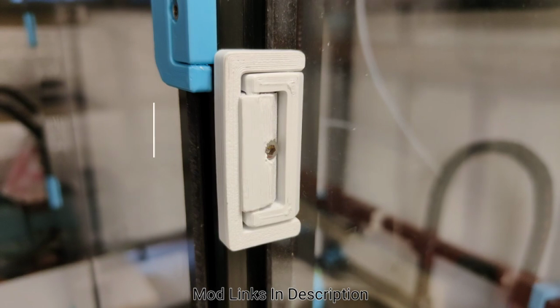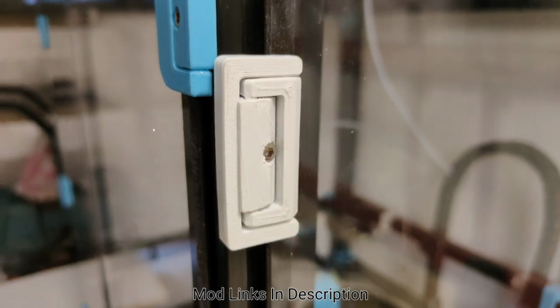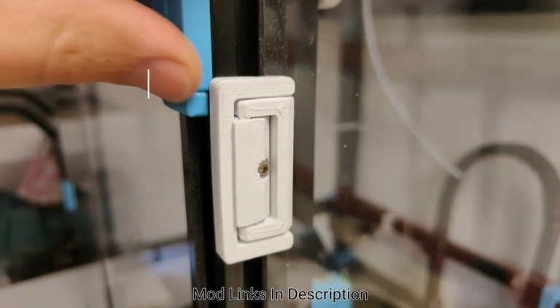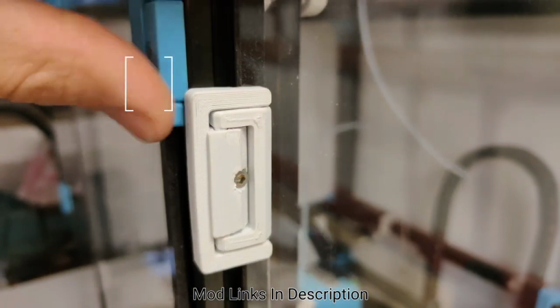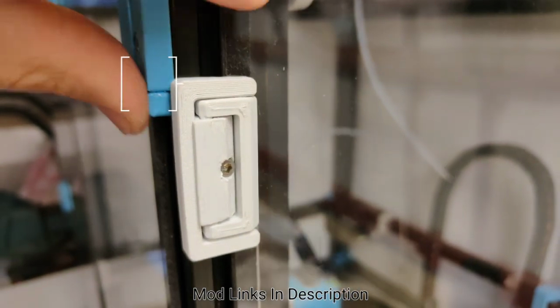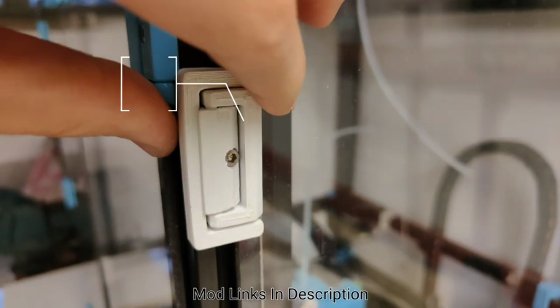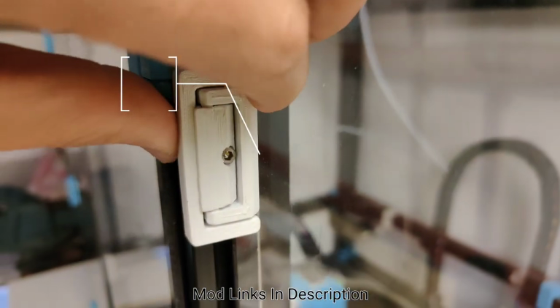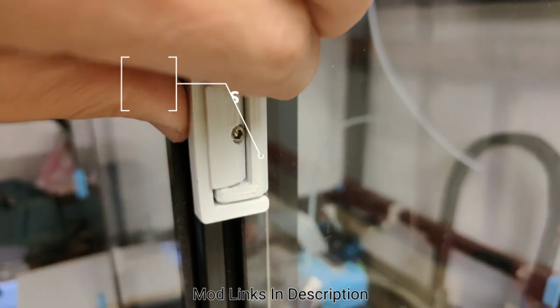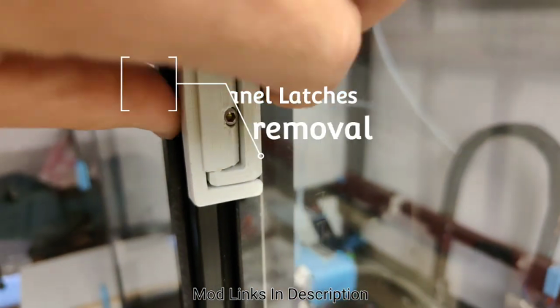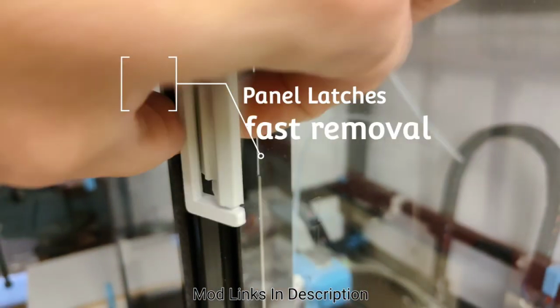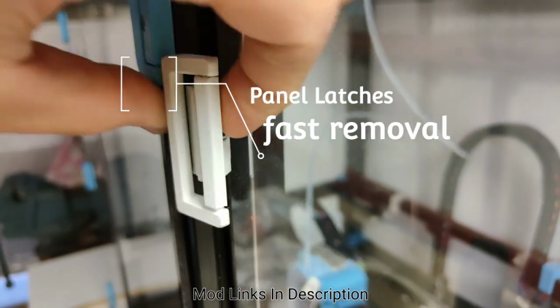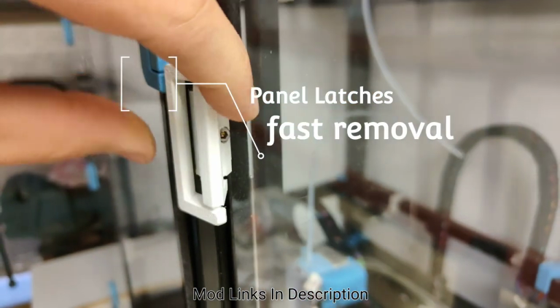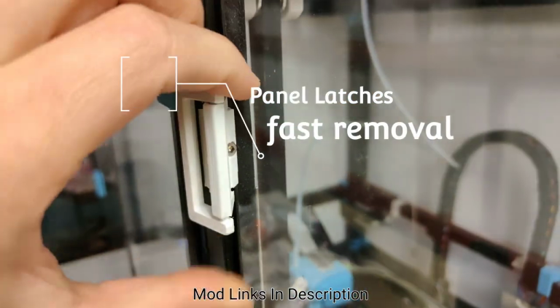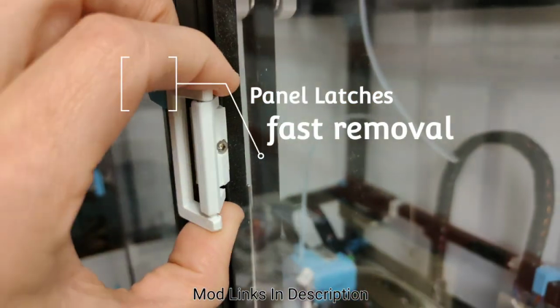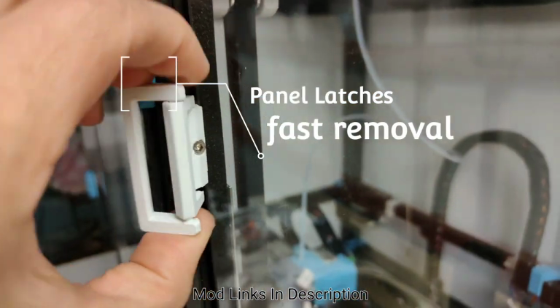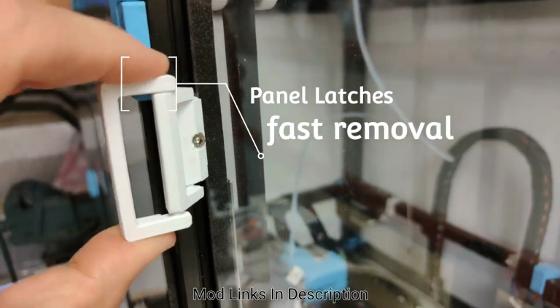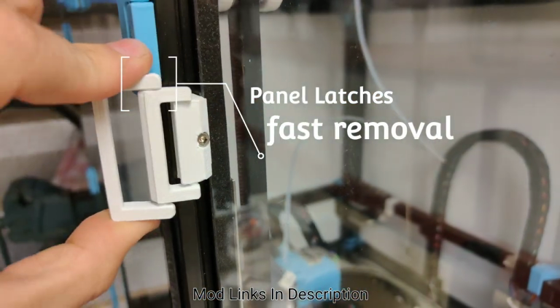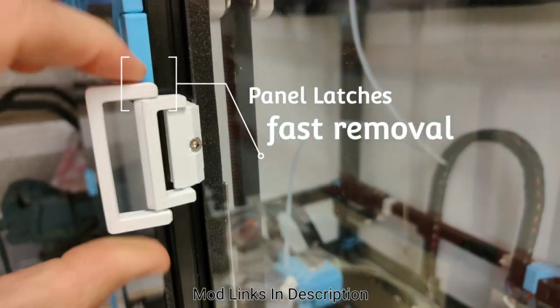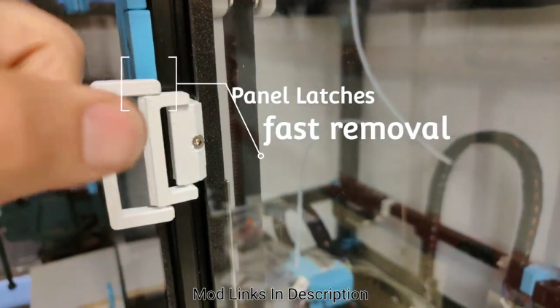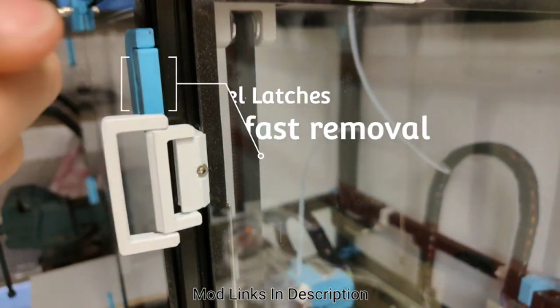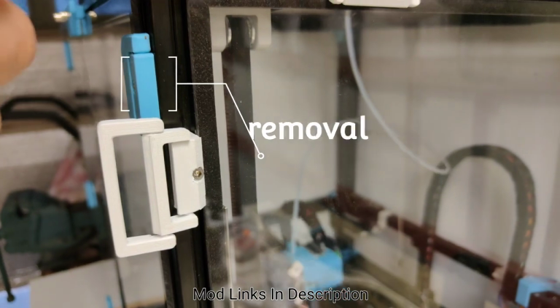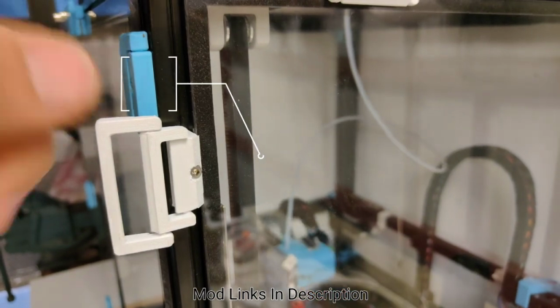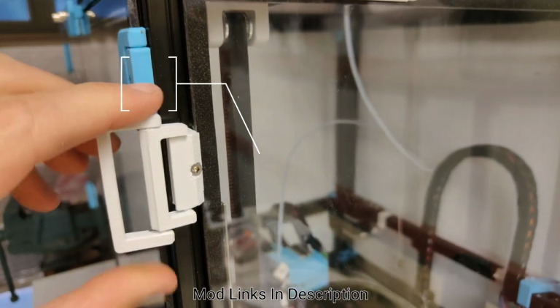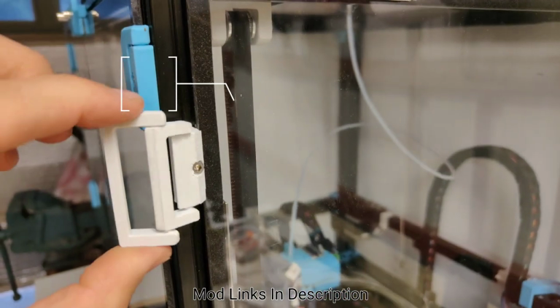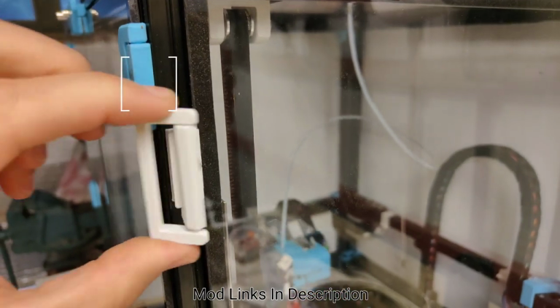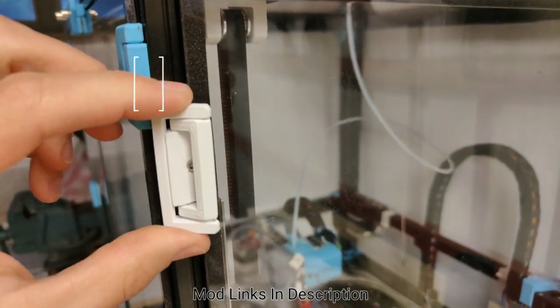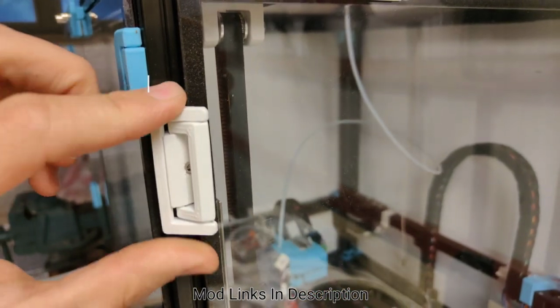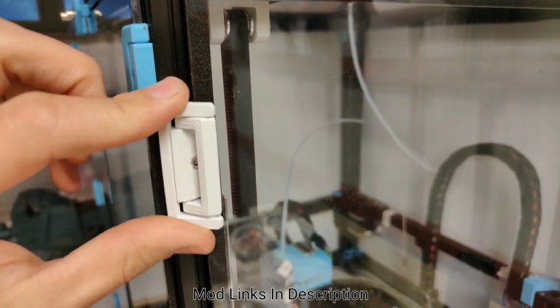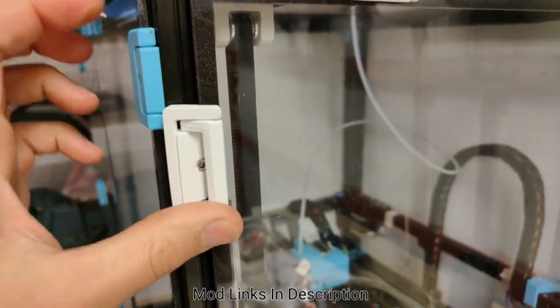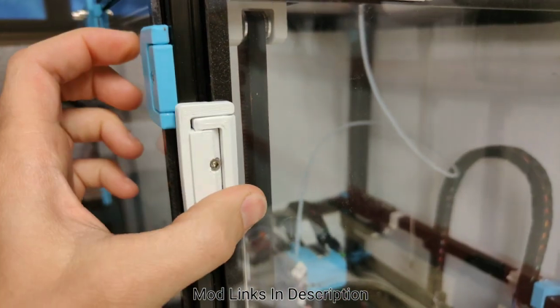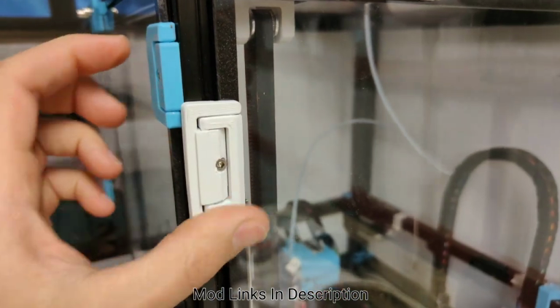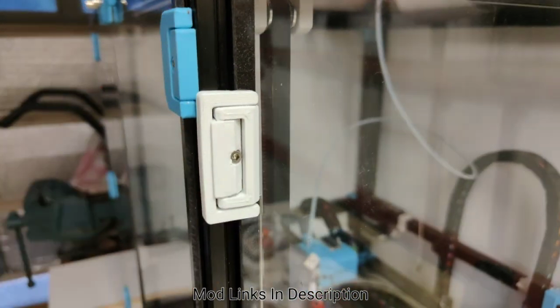Number two are these snap panel latches. They make it really easy to disconnect and reconnect so you can remove the doors.